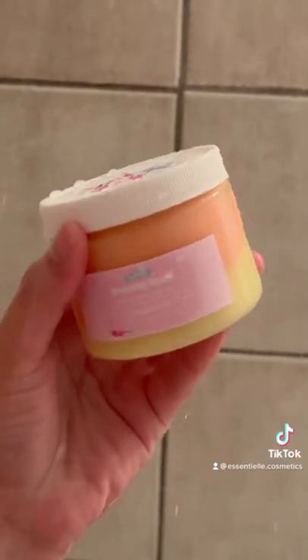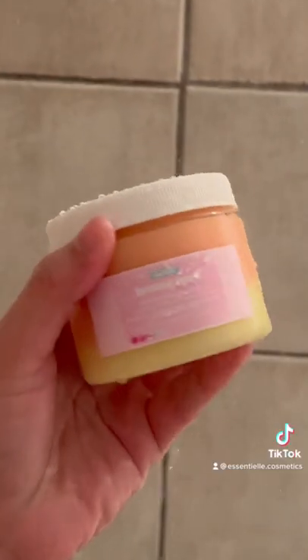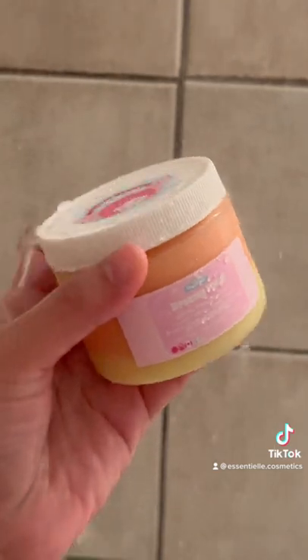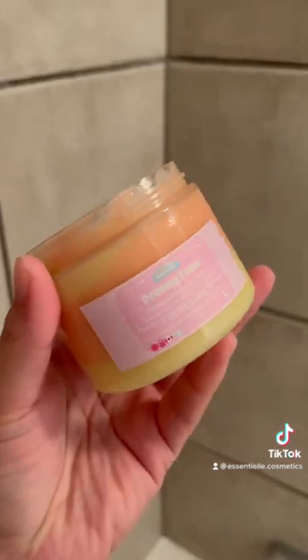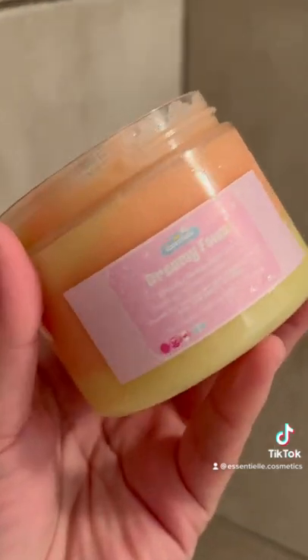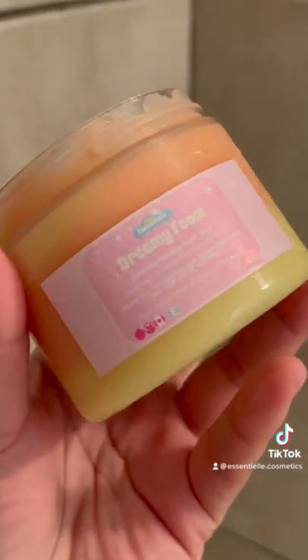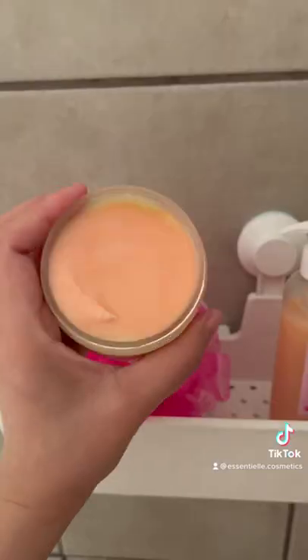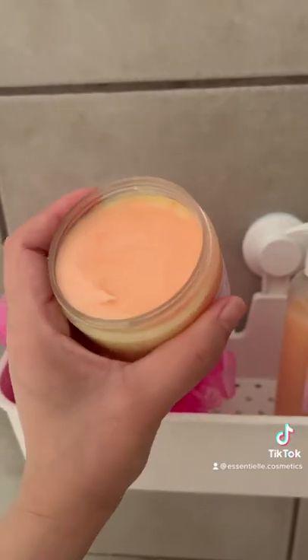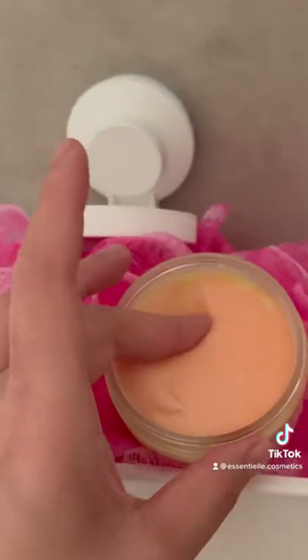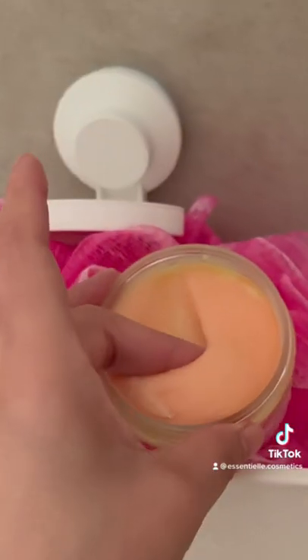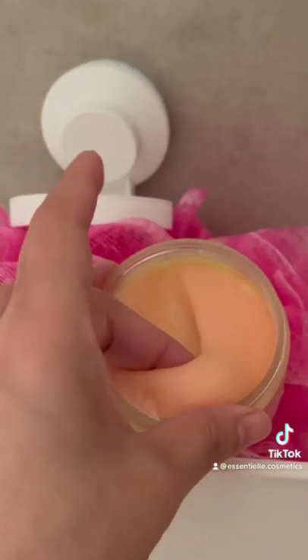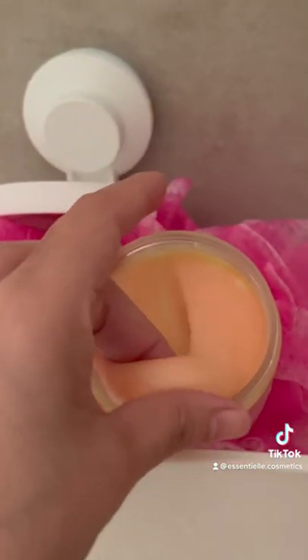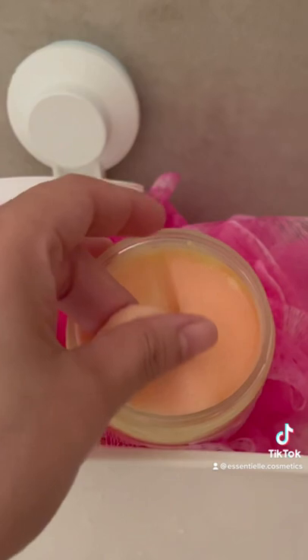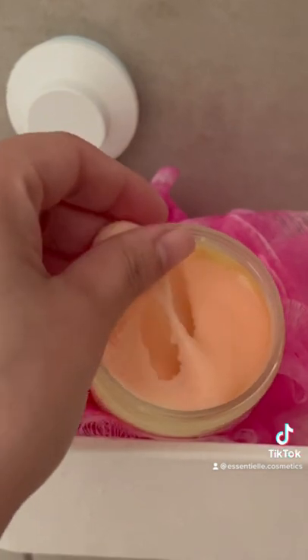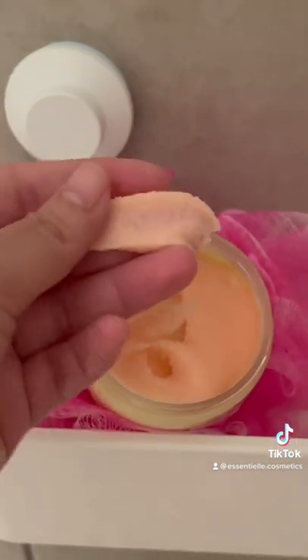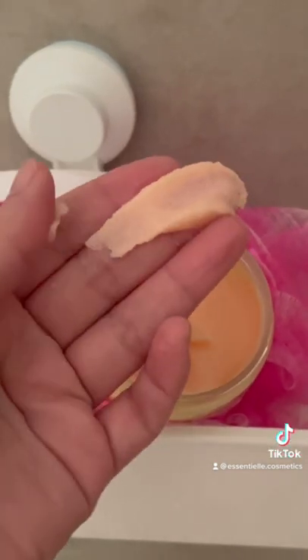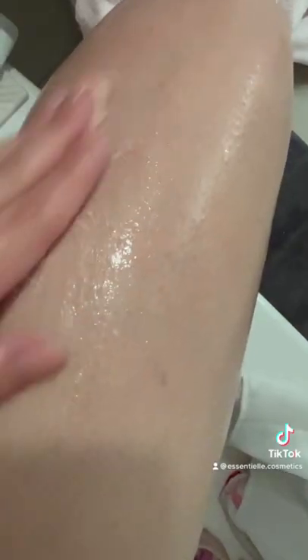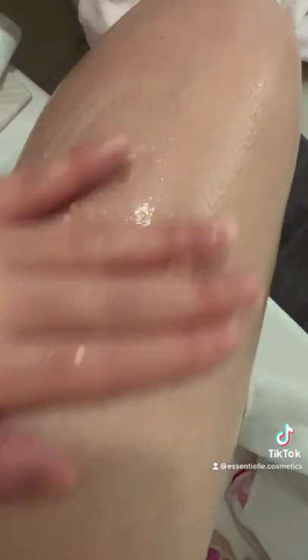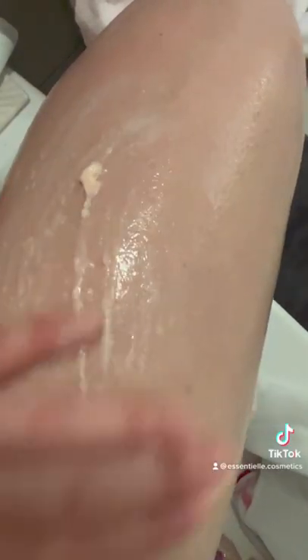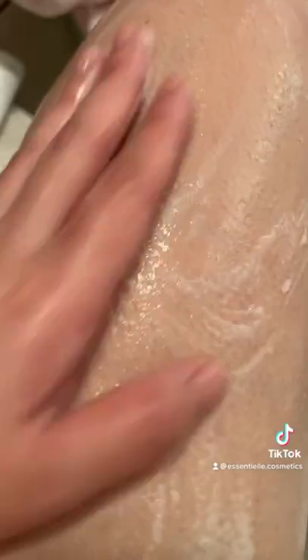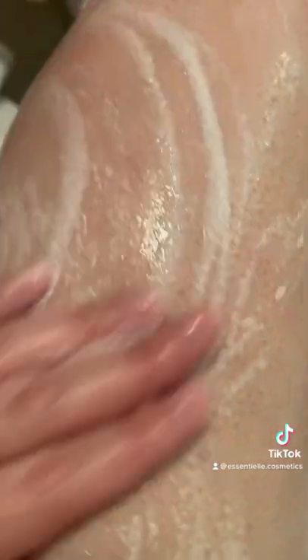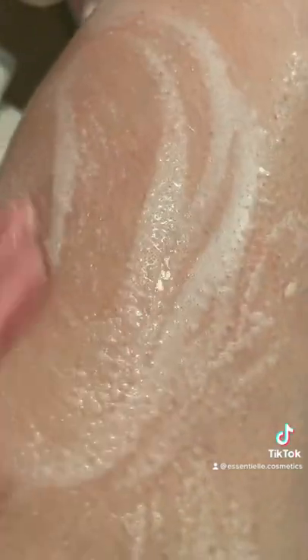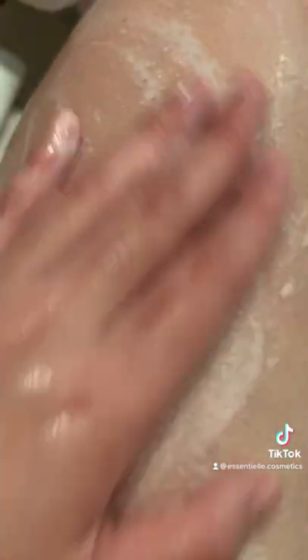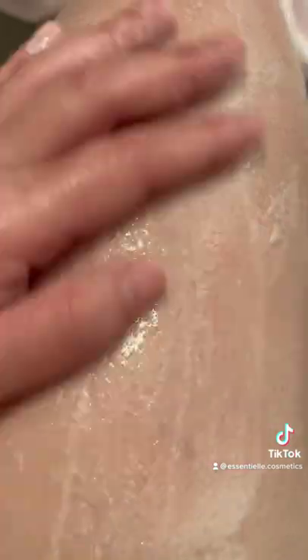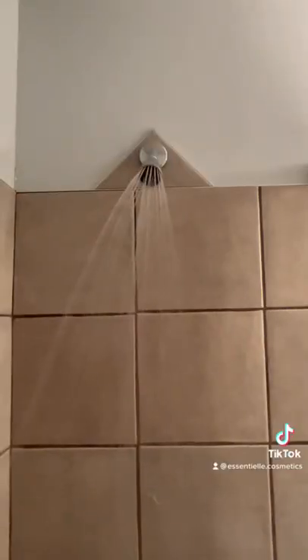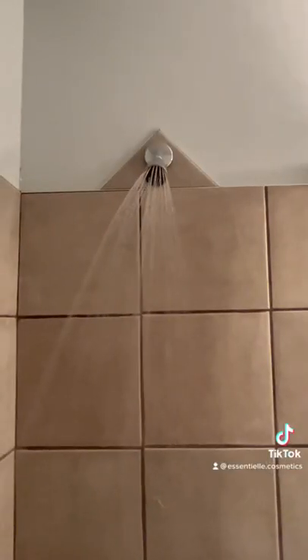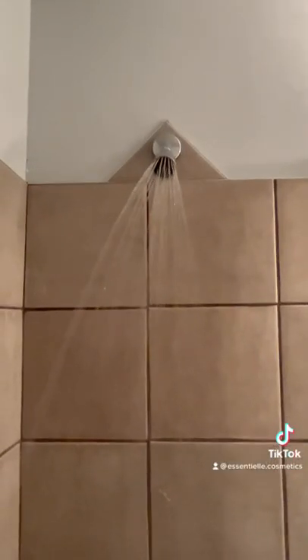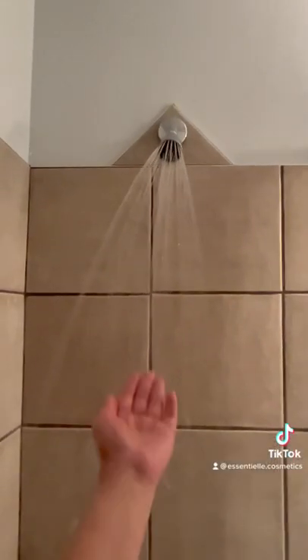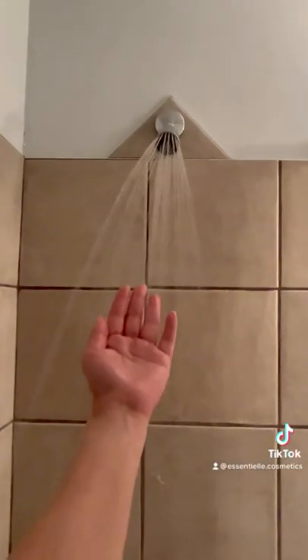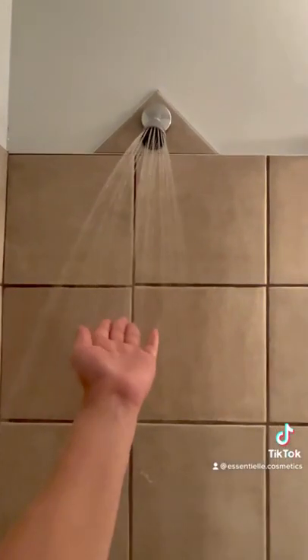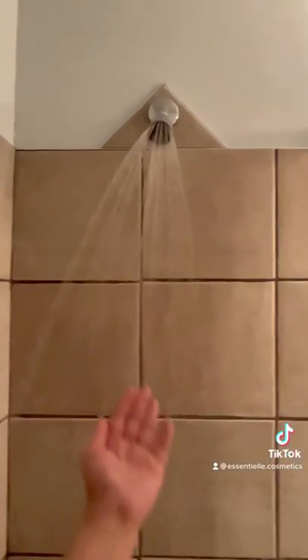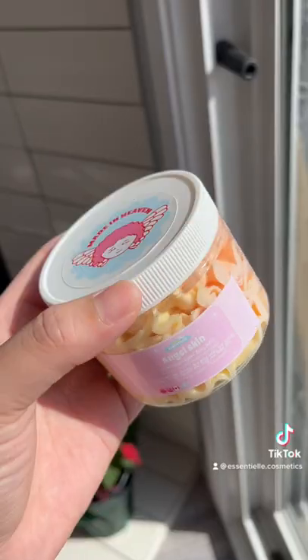After that, I used the Dreamy Foam, which is our body scrub. It smells so good with our Holy Grail, which is the Pineapple Mango scent. I use it 2-3 times per week. You can also use it together with your loofah. It's hard to explain how wonderful I feel after I use the Dreamy Foam. It's so good!